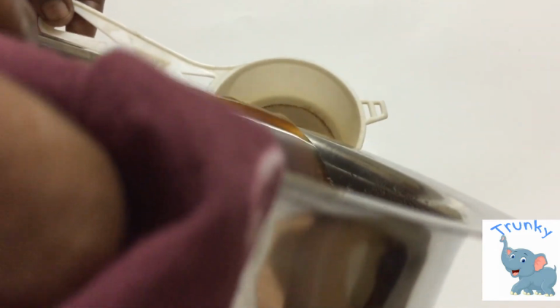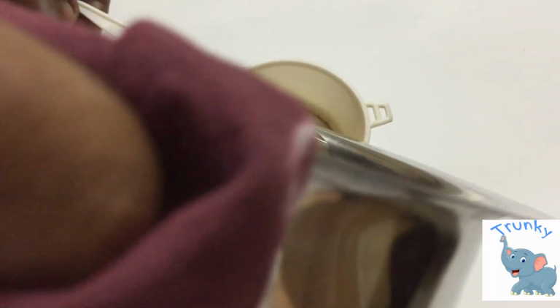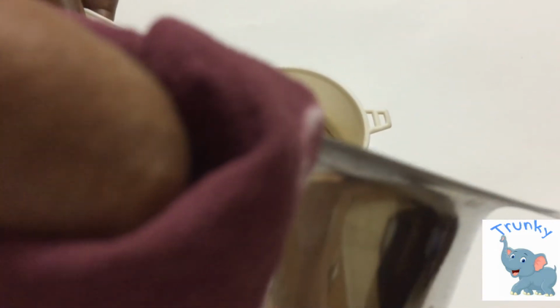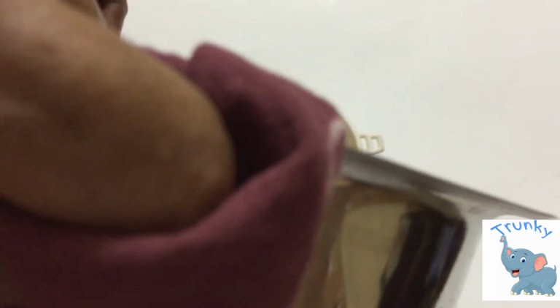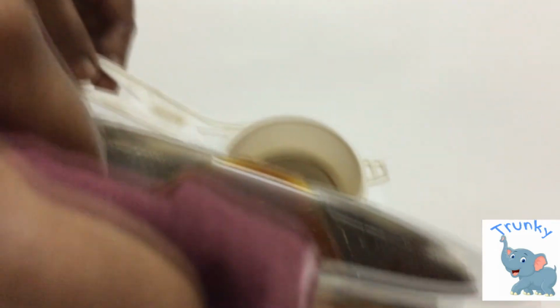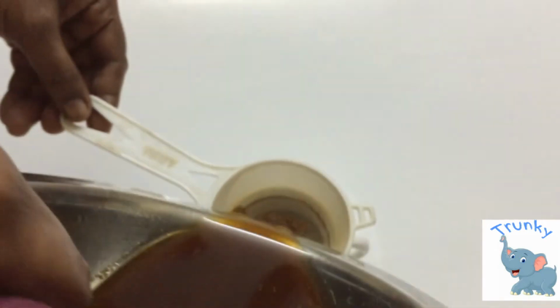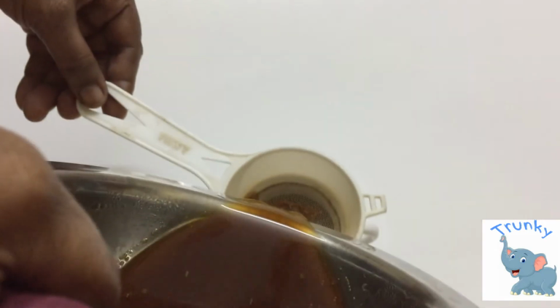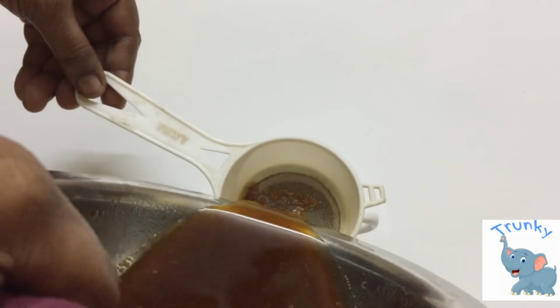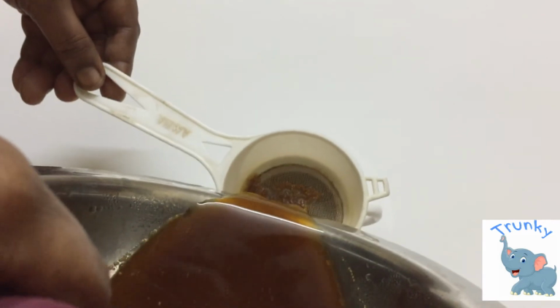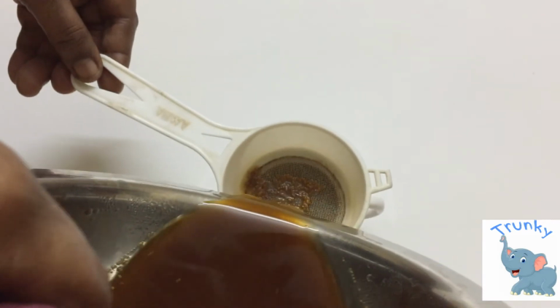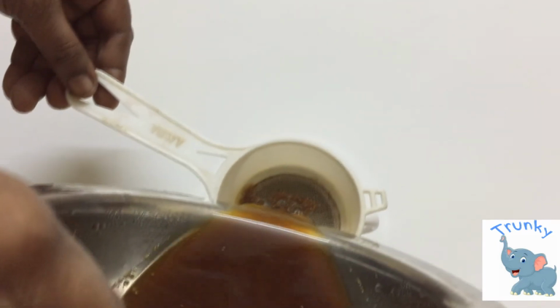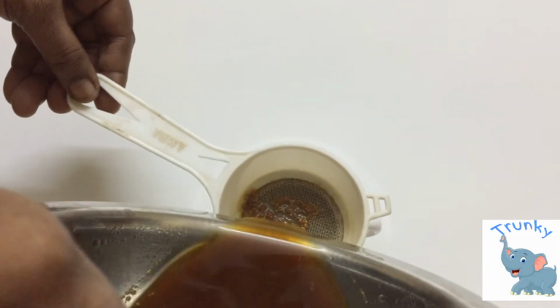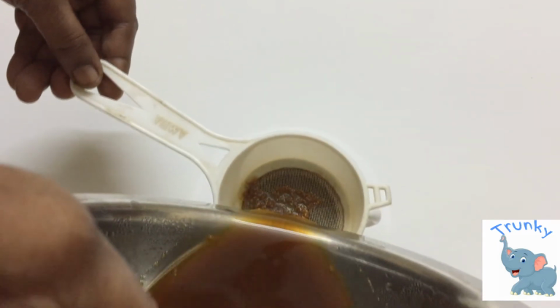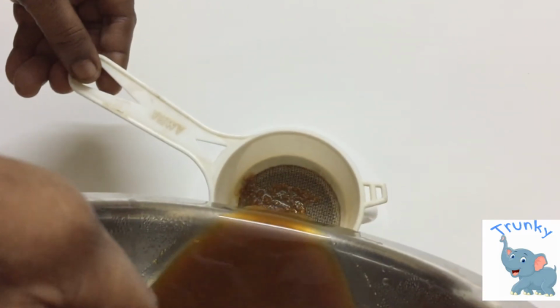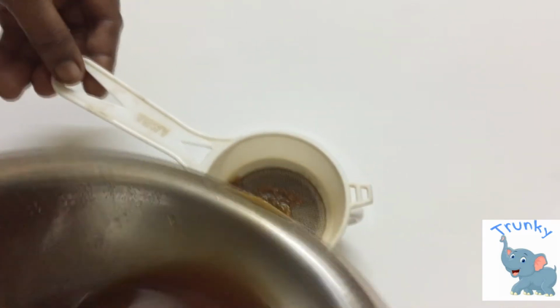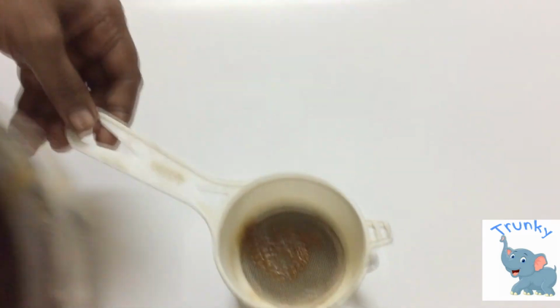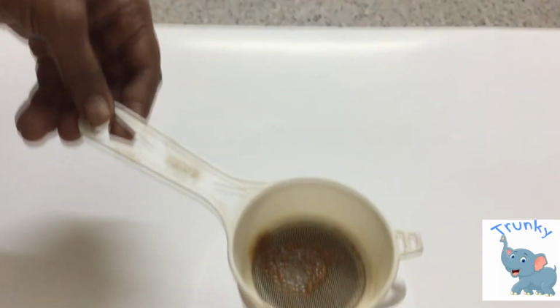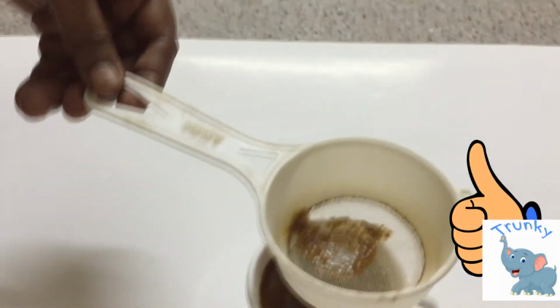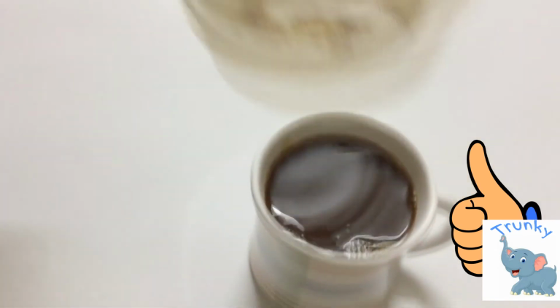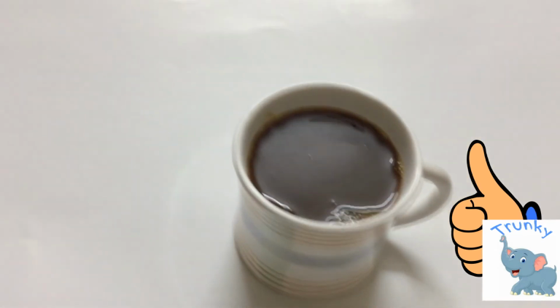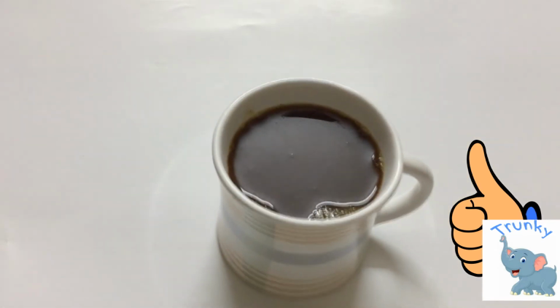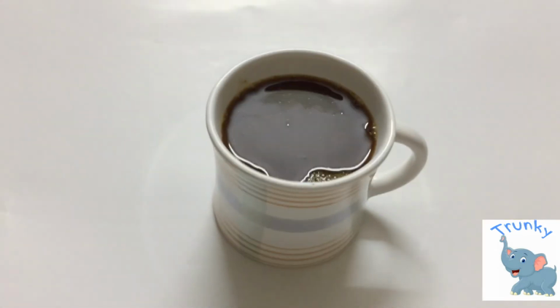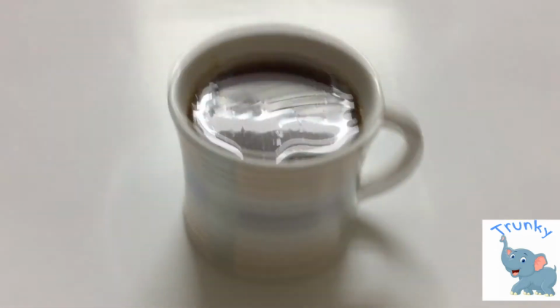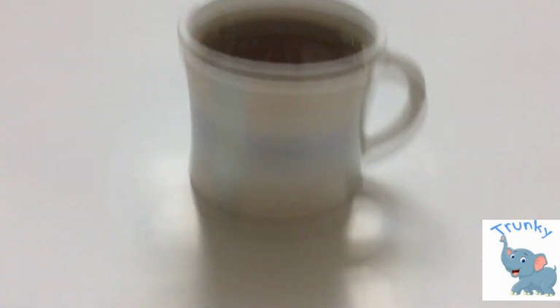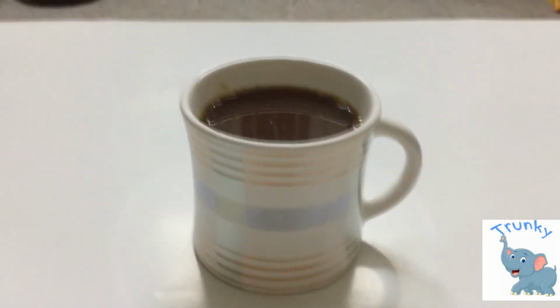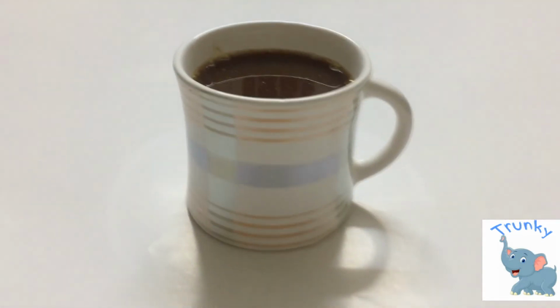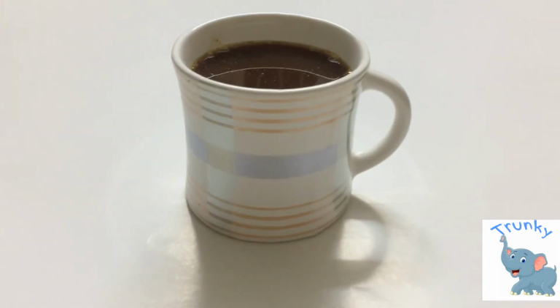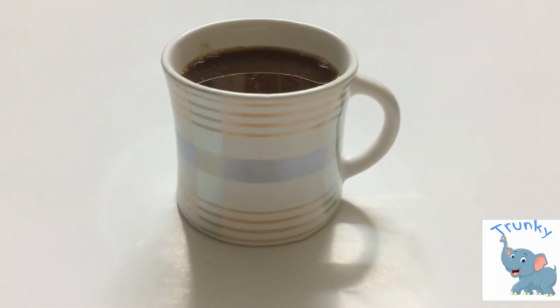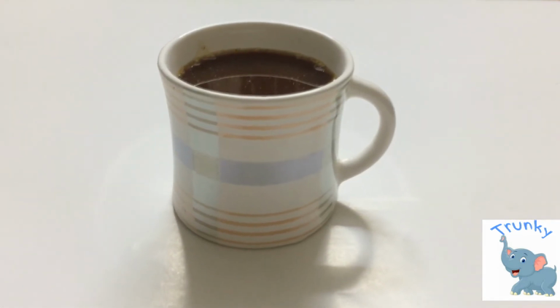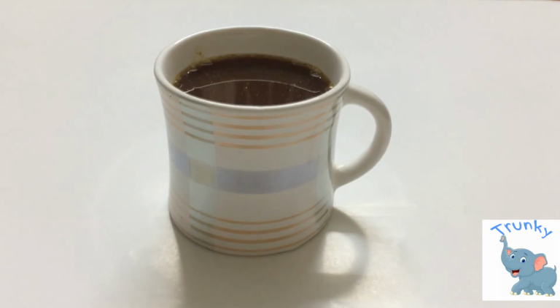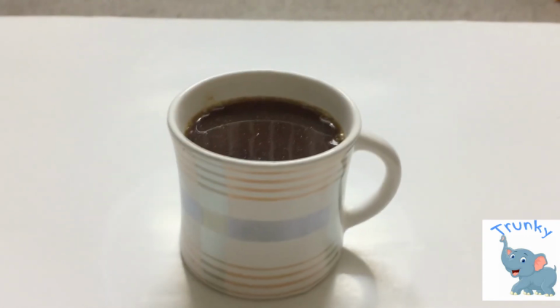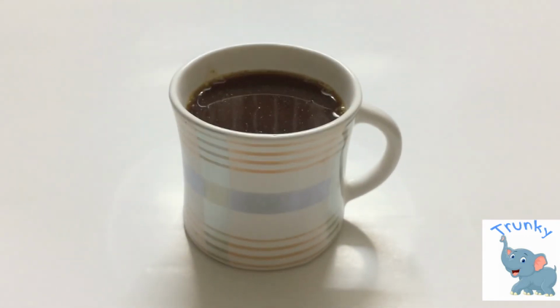Your sukku coffee is ready. You can drink it weekly once. Hope you enjoyed the video — if you liked it, give it a thumbs up and don't forget to subscribe to my channel. Bye guys, see you in the next video.